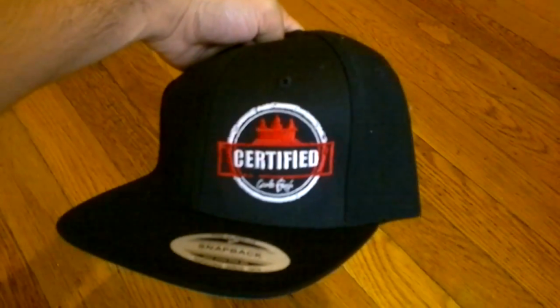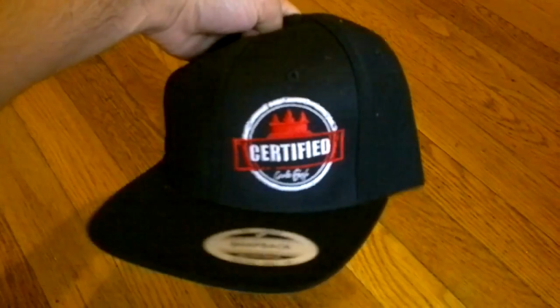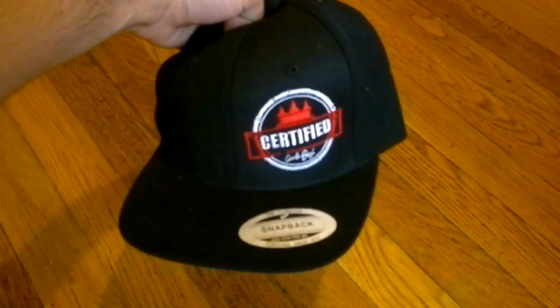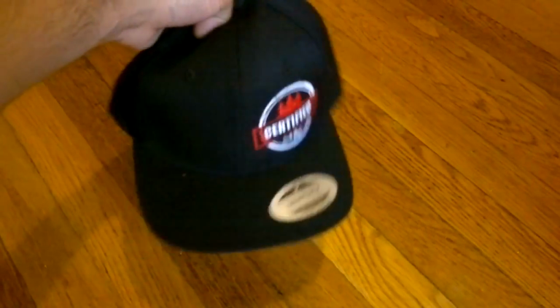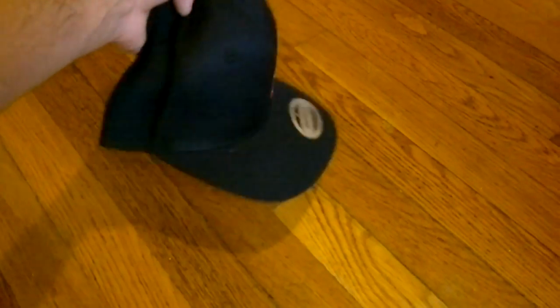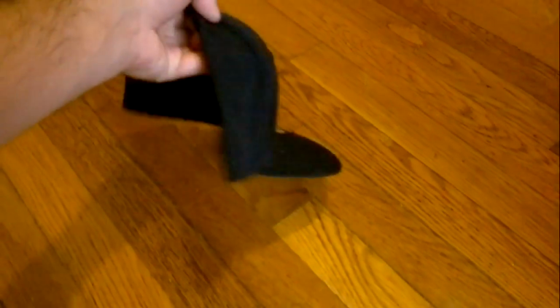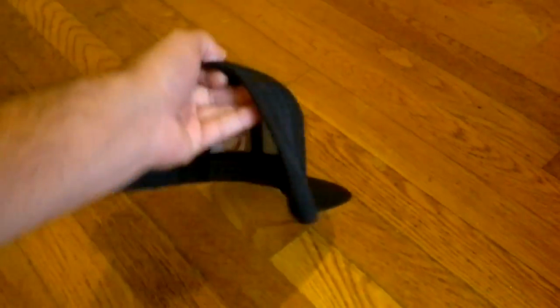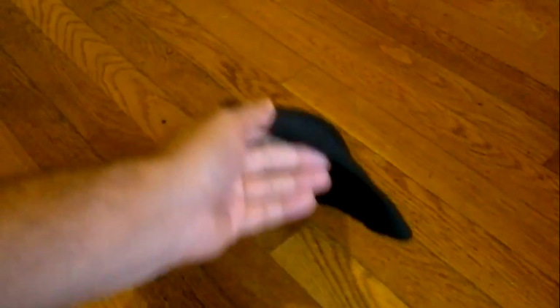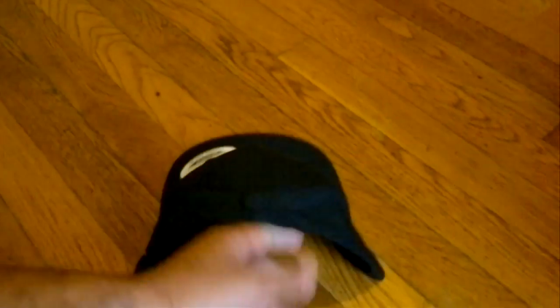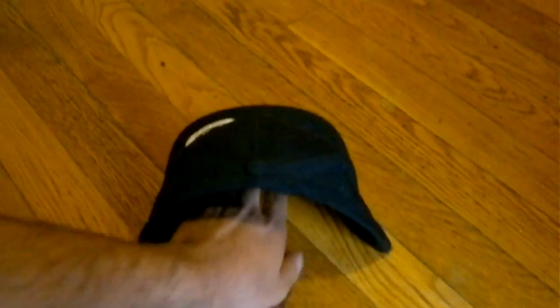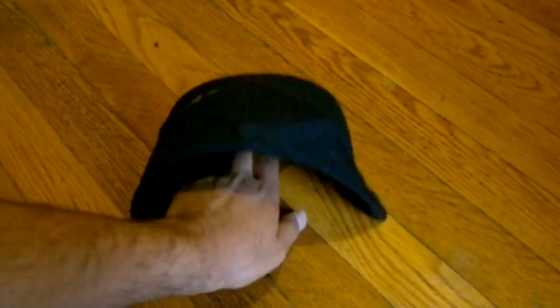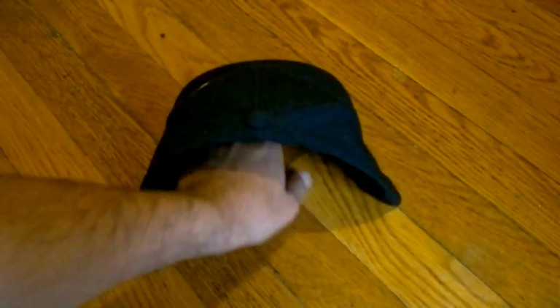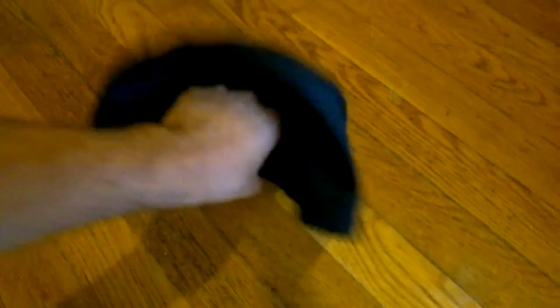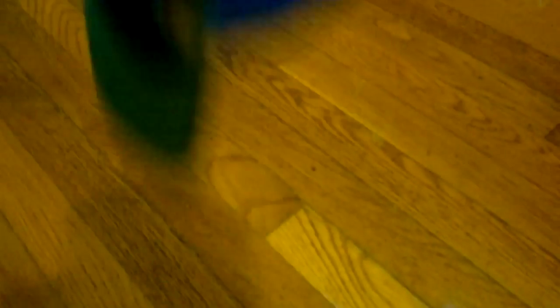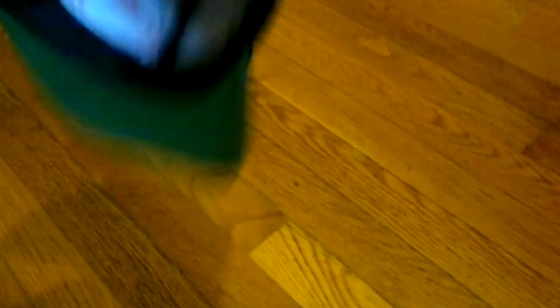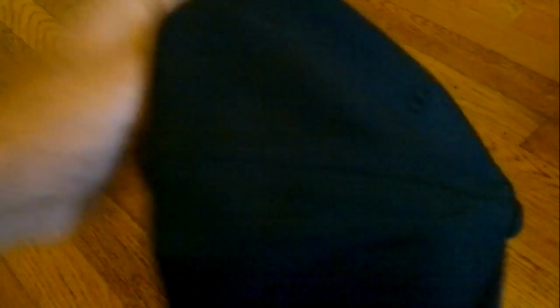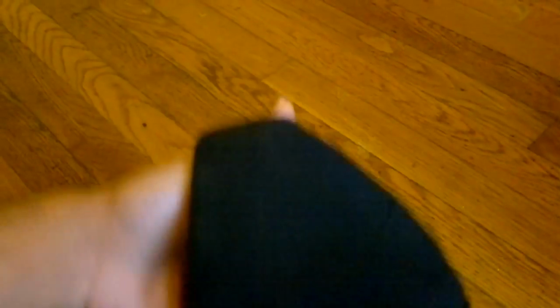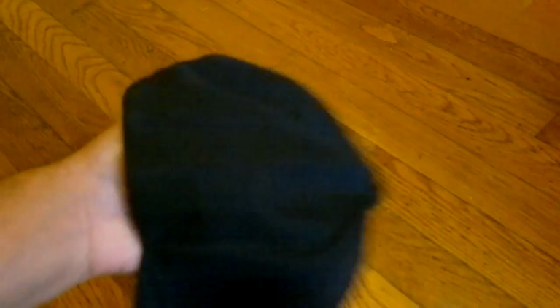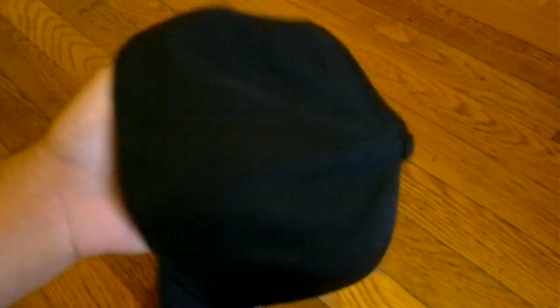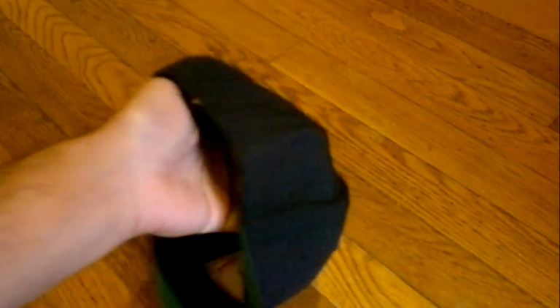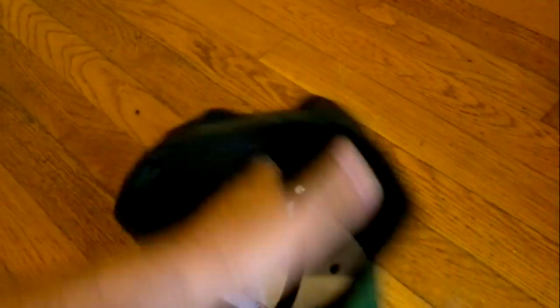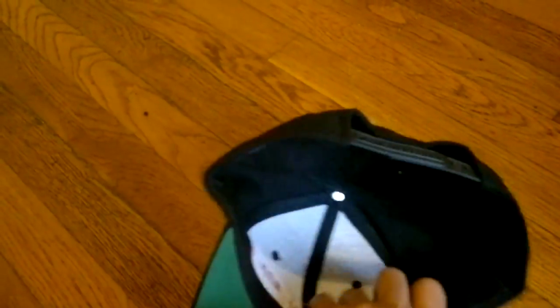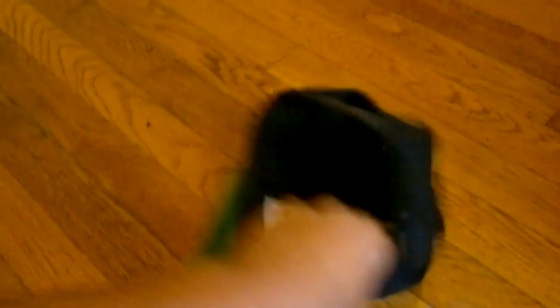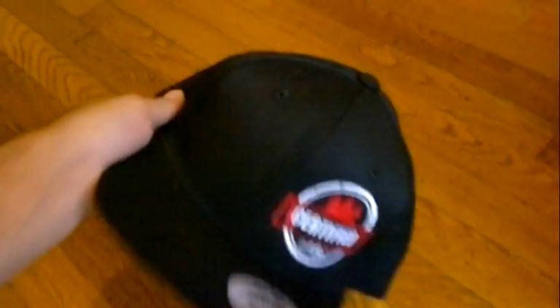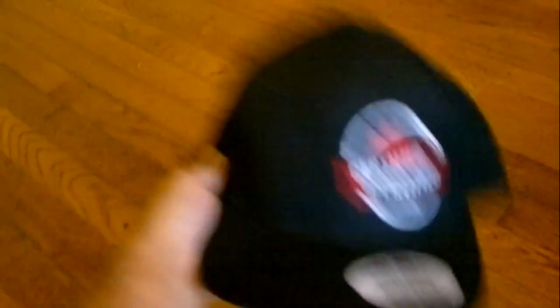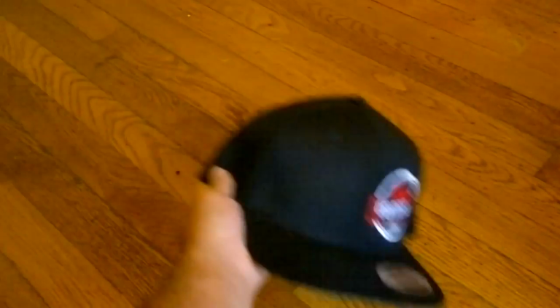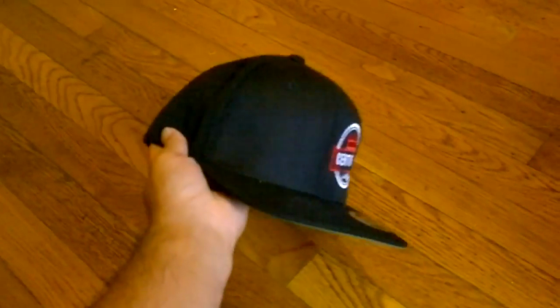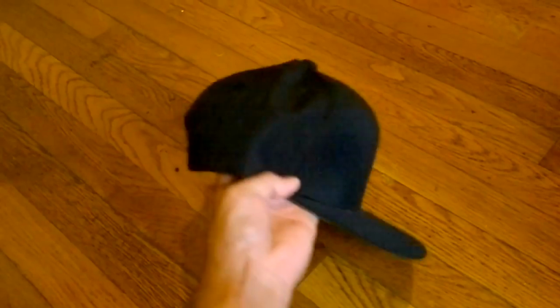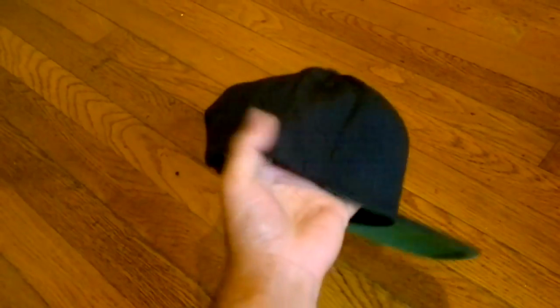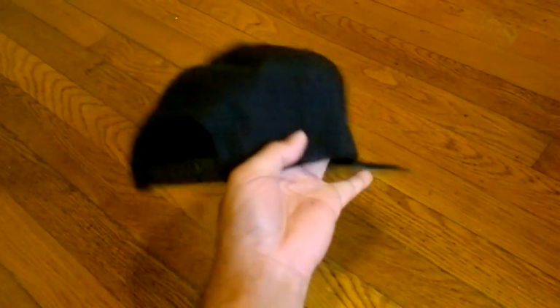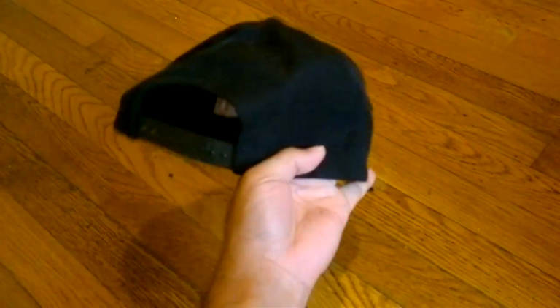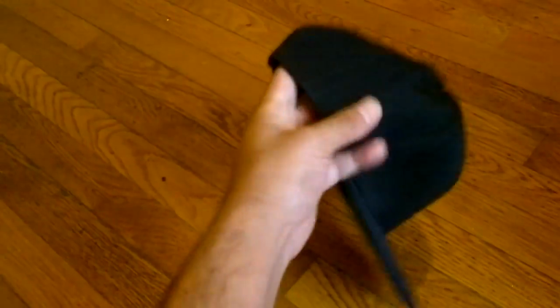You get to see the whole logo. Just showing you what it looked like. It's not bad. Pretty nice.